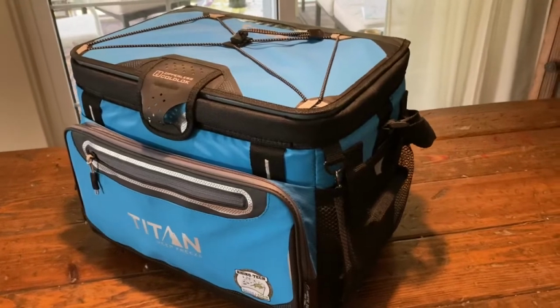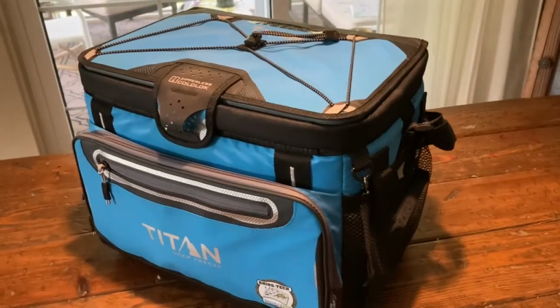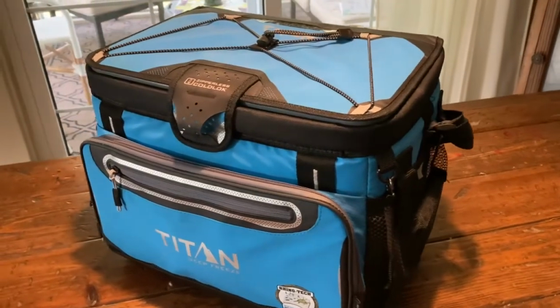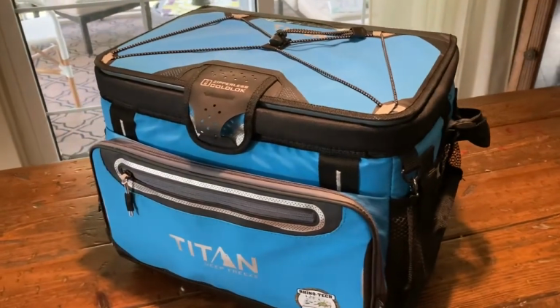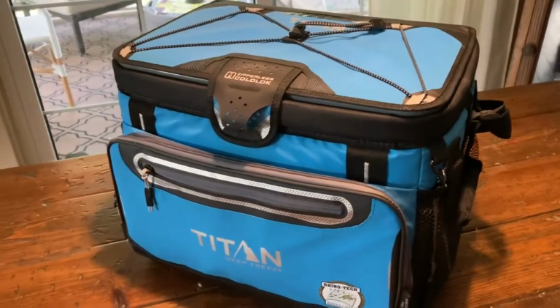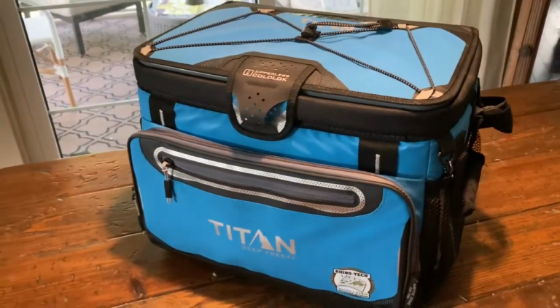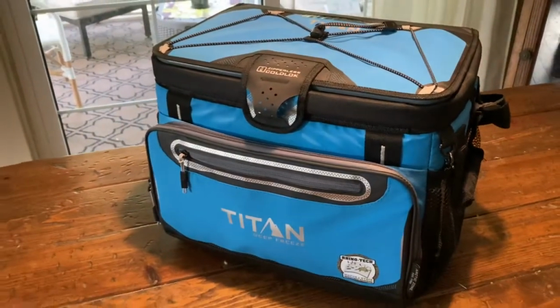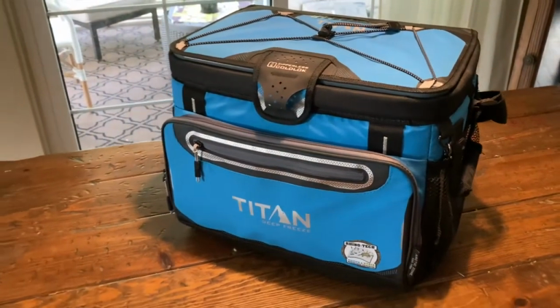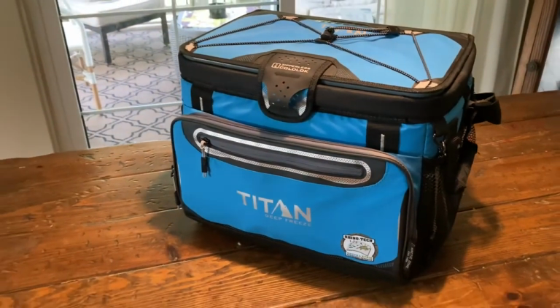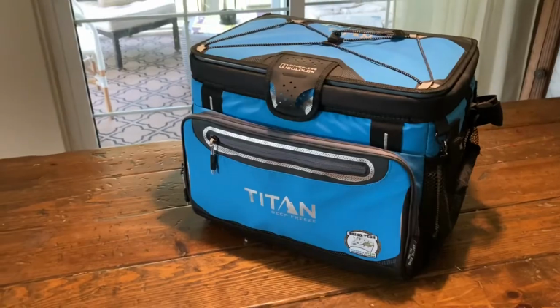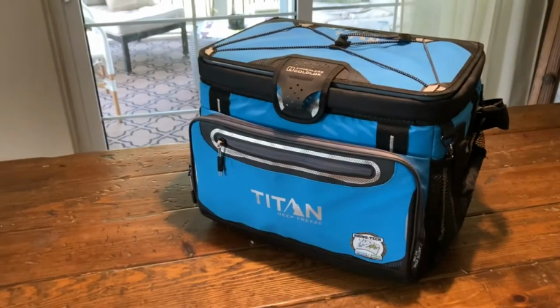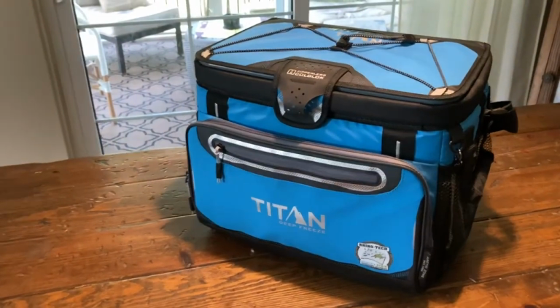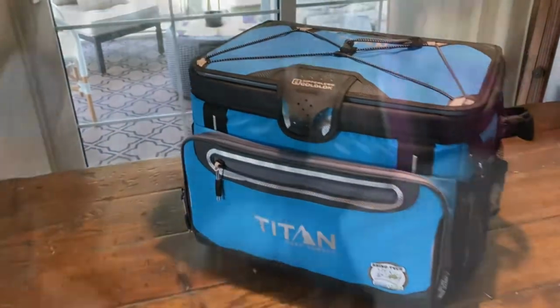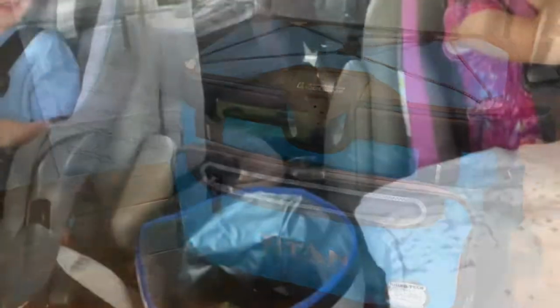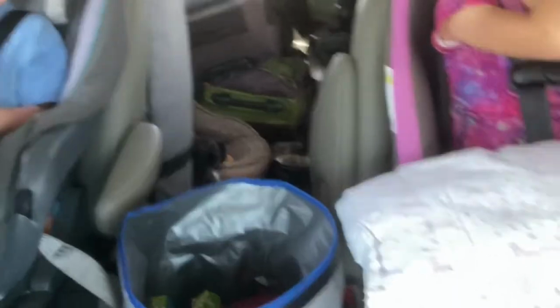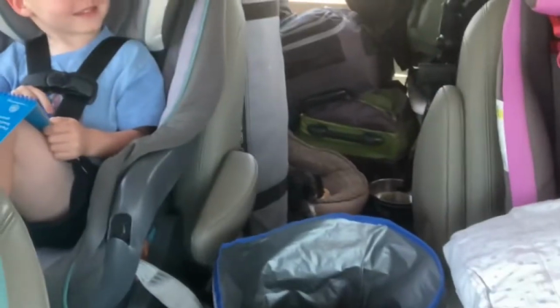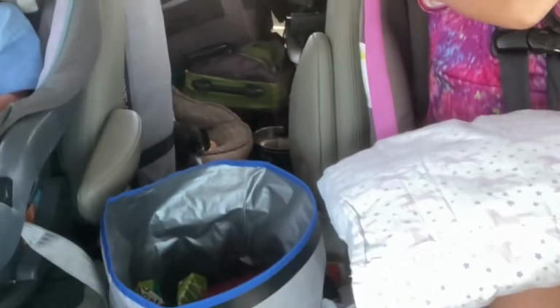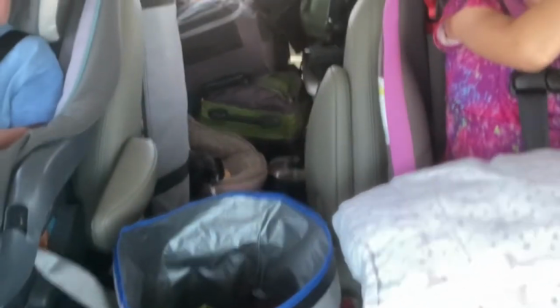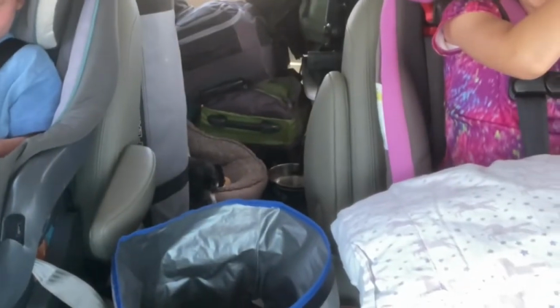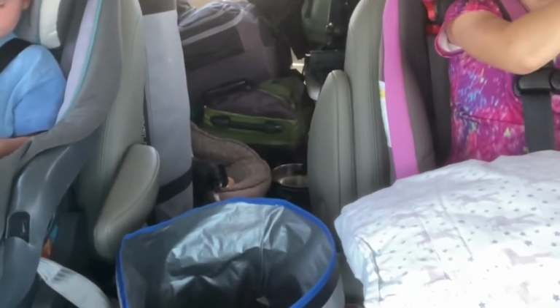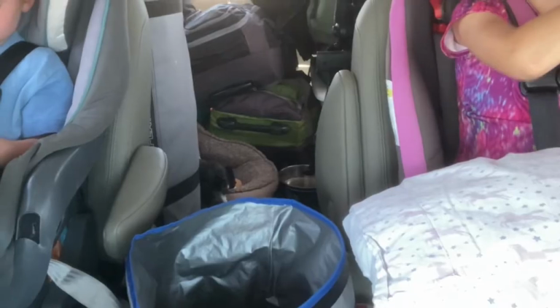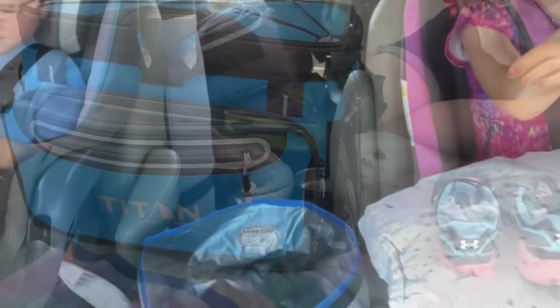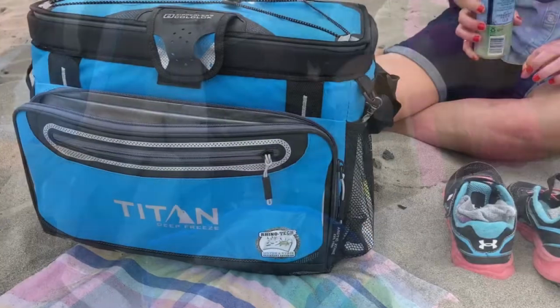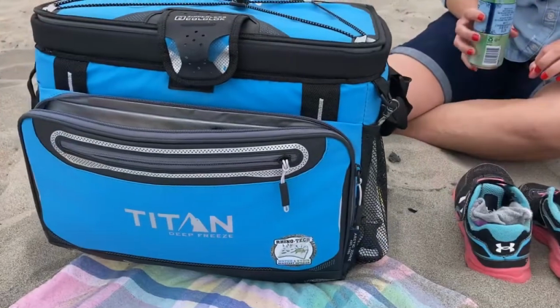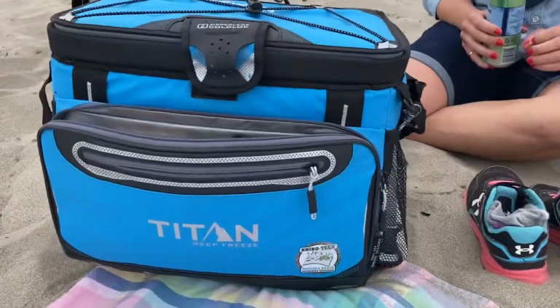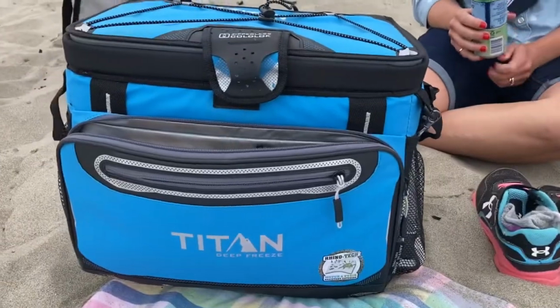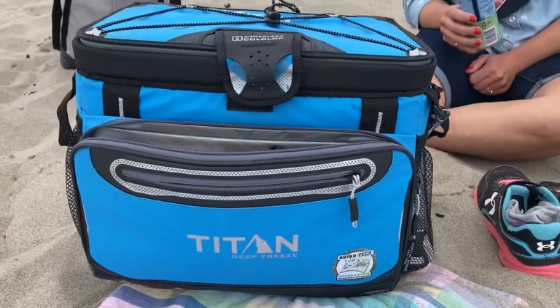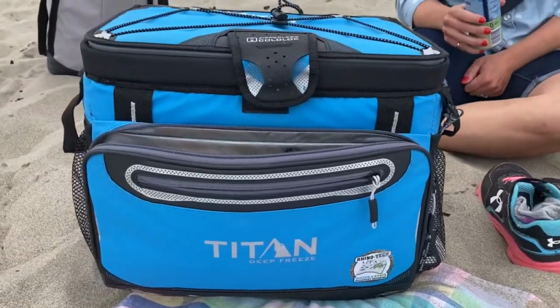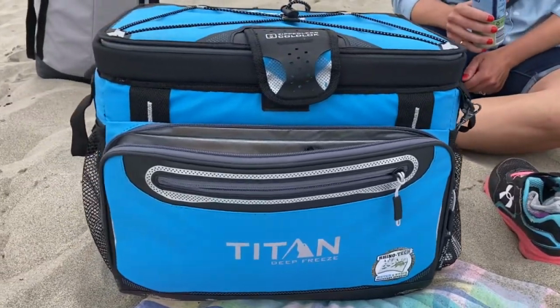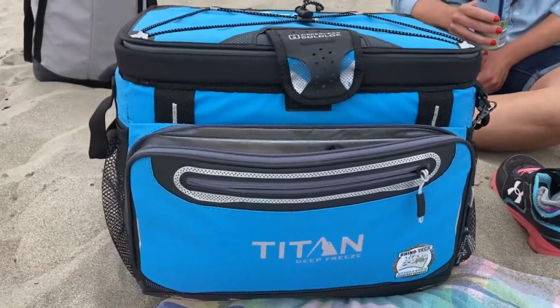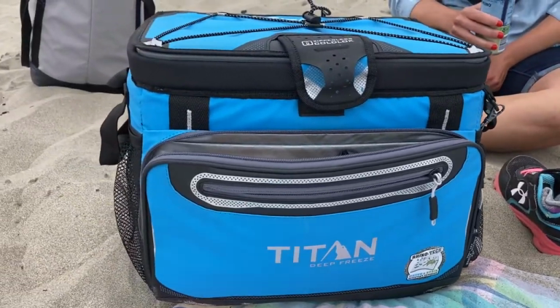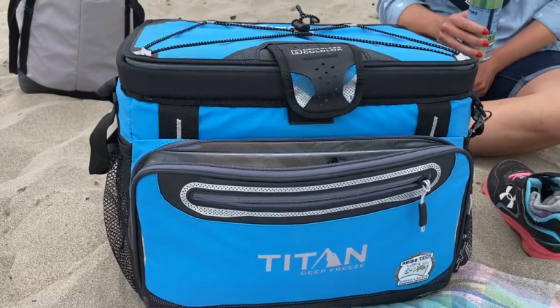If you are looking for a new soft cooler that has some pretty good insulating abilities and something that could go on a road trip, fit into tight spaces, not be overwhelming, or bring it to the beach, hopefully this can help you out. We're going to review this cooler. Let's get started.